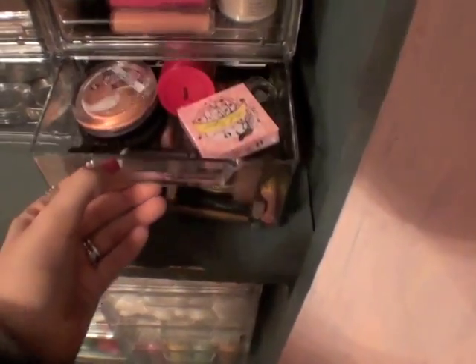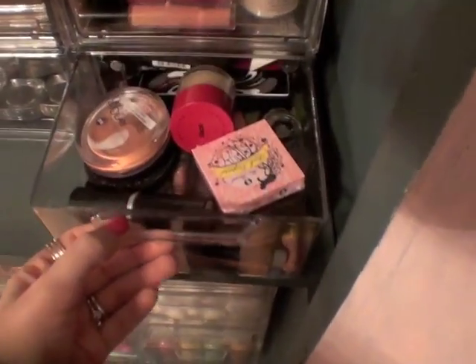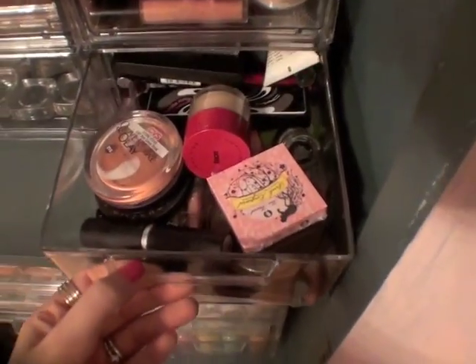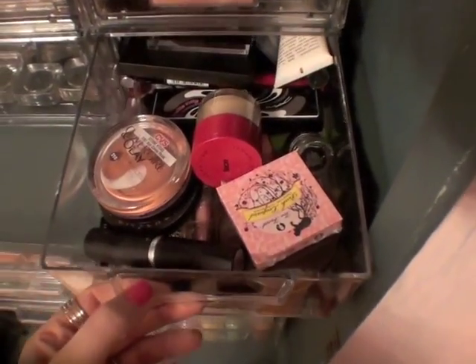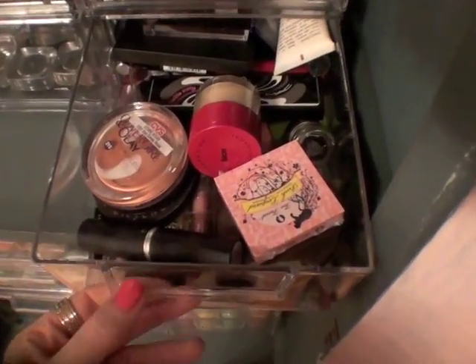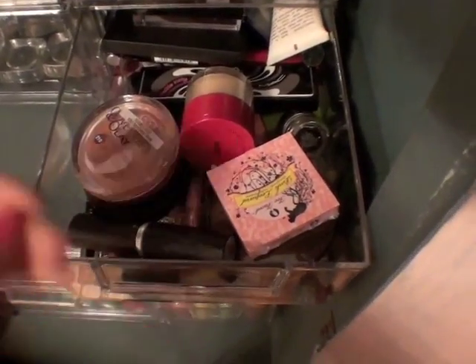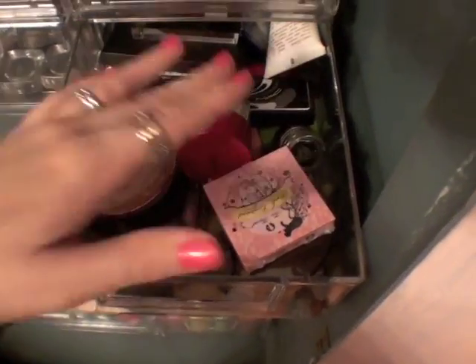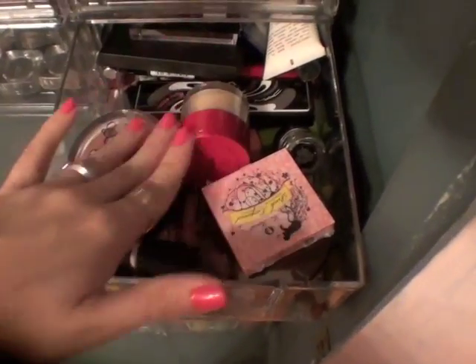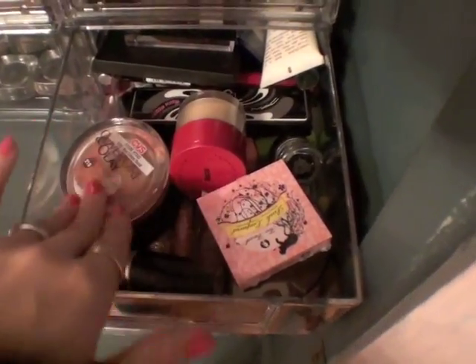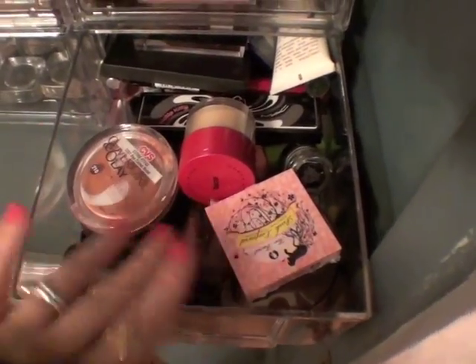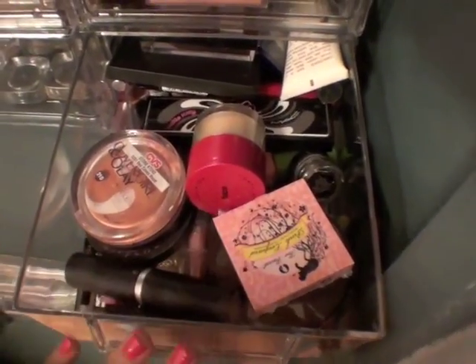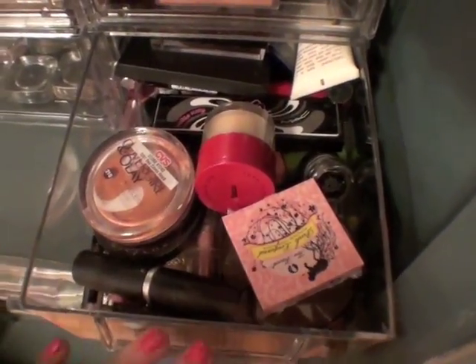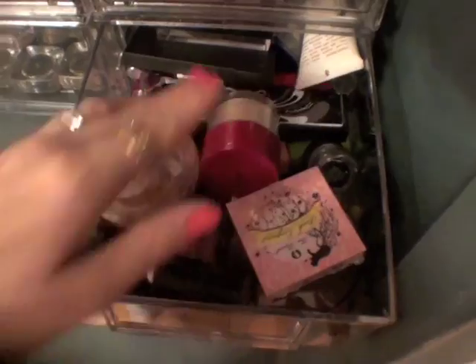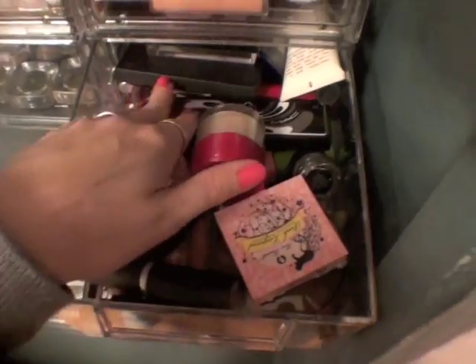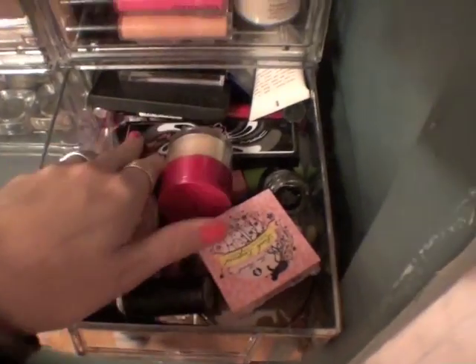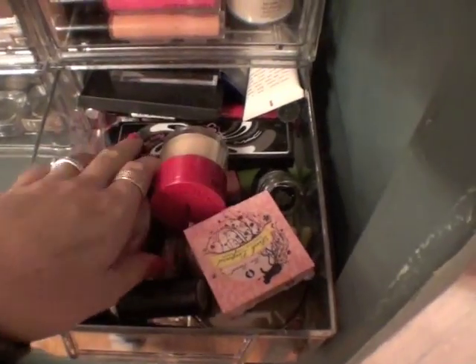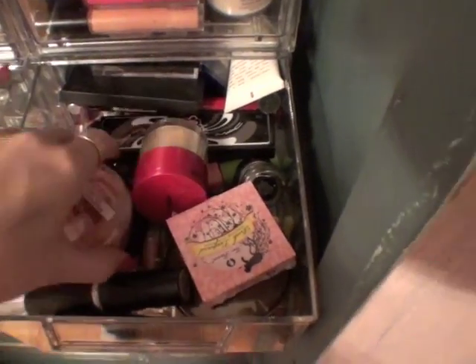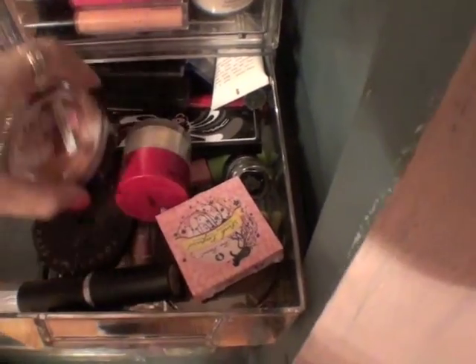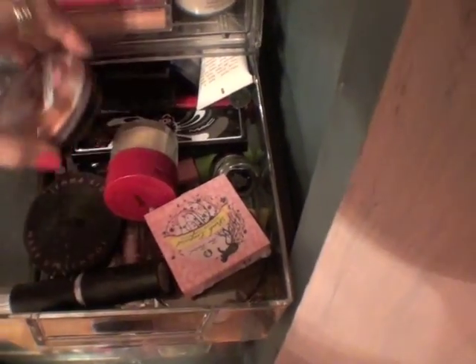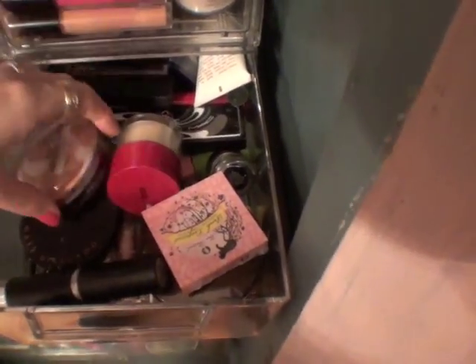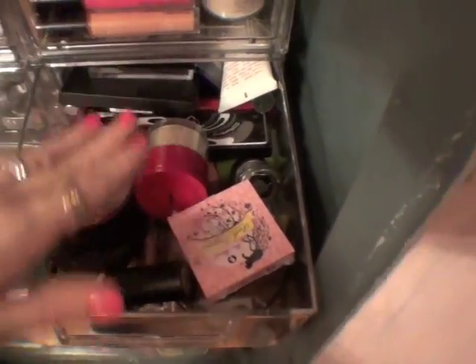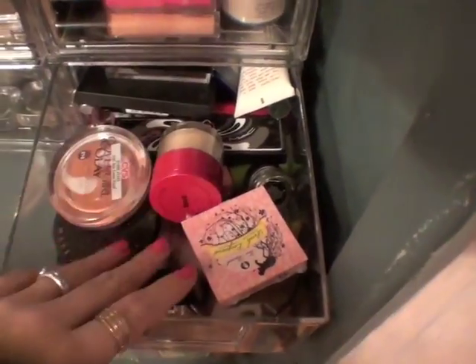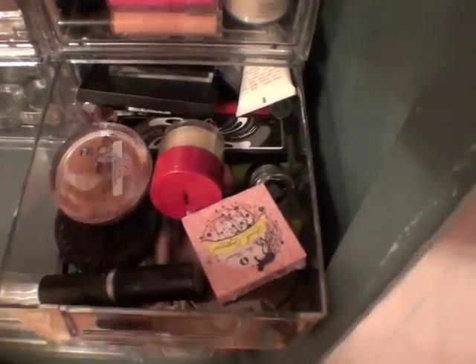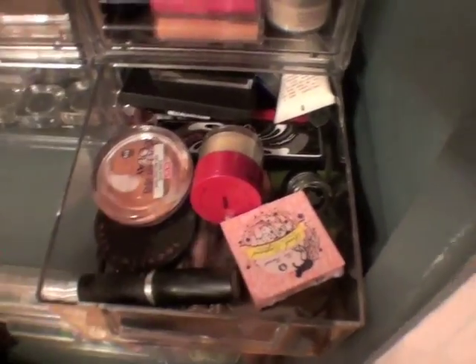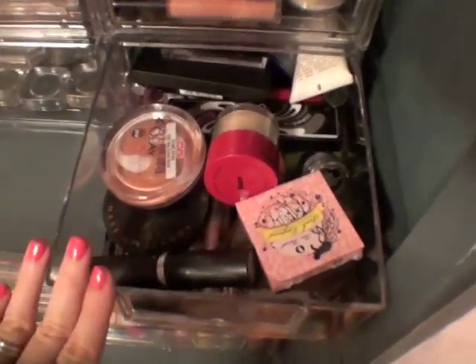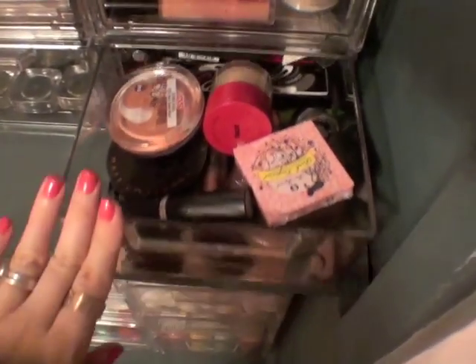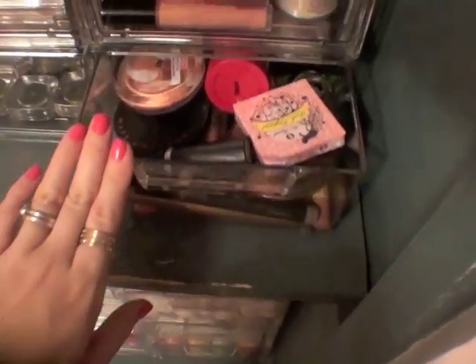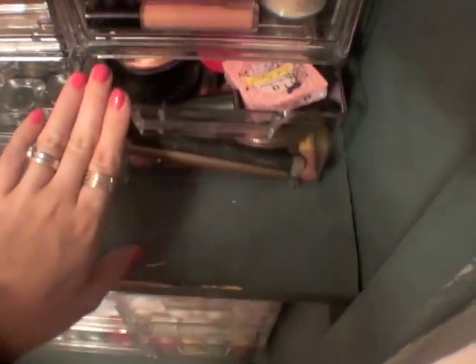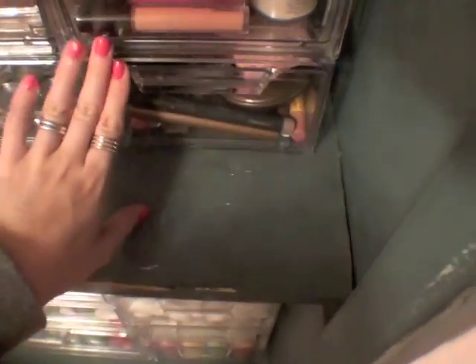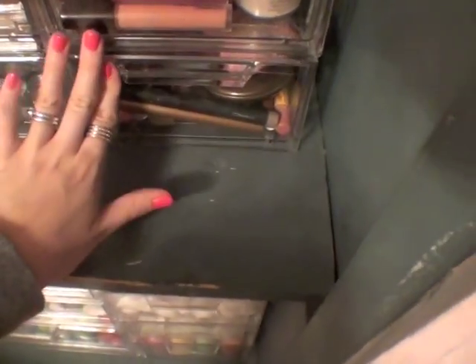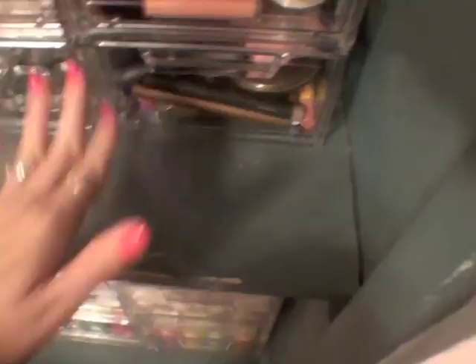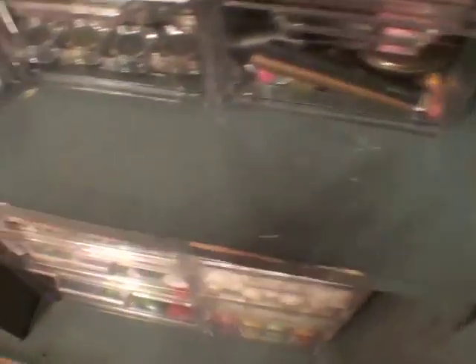This is a Laura Geller Lip Scrub. And this is a miscellaneous drawer — most of the stuff I'm giving to my sister and I just haven't had time to go through all of it.